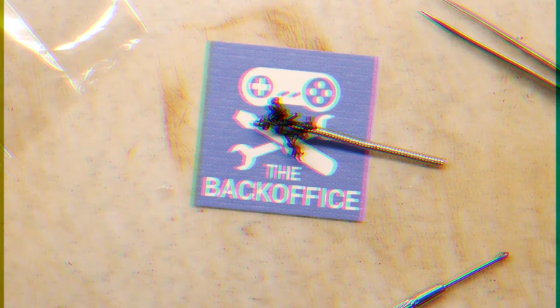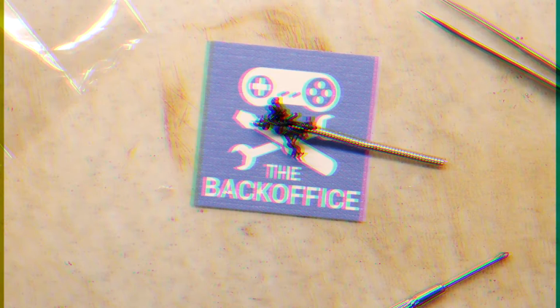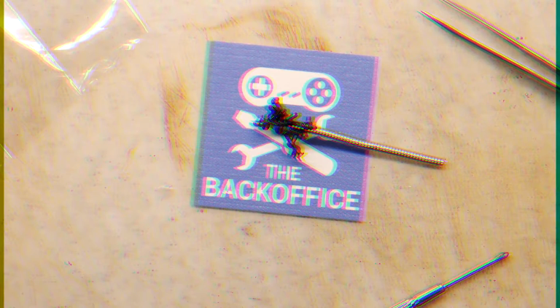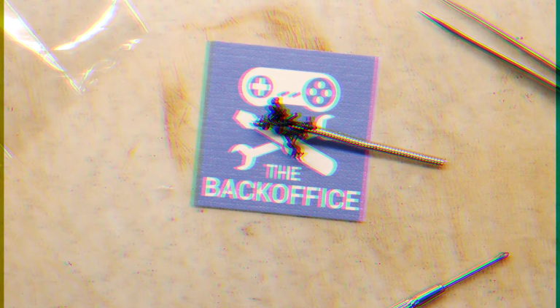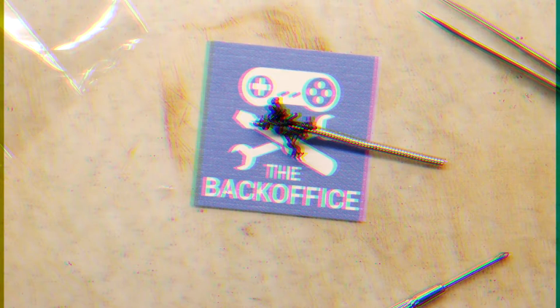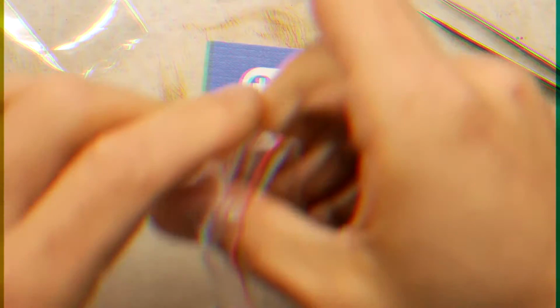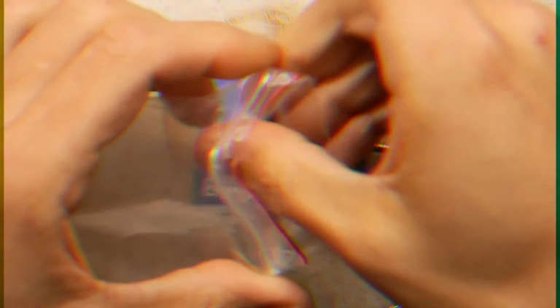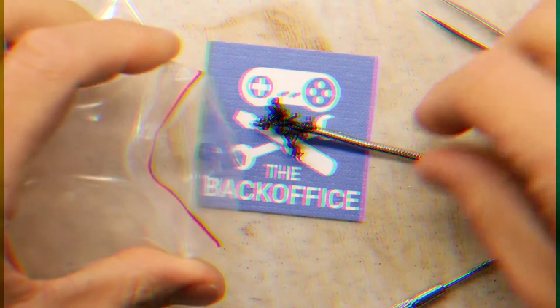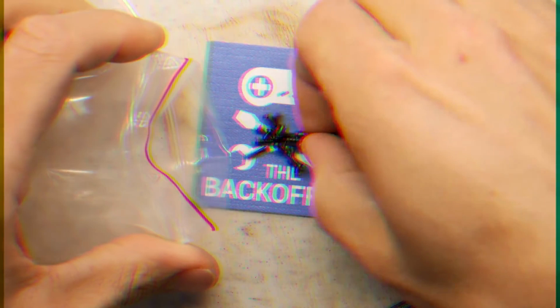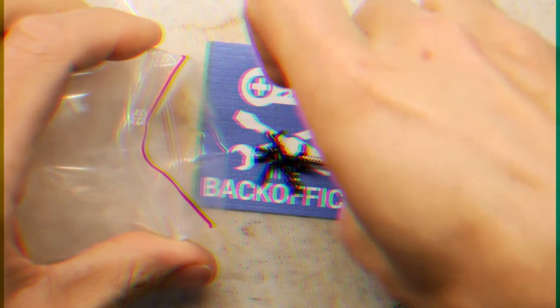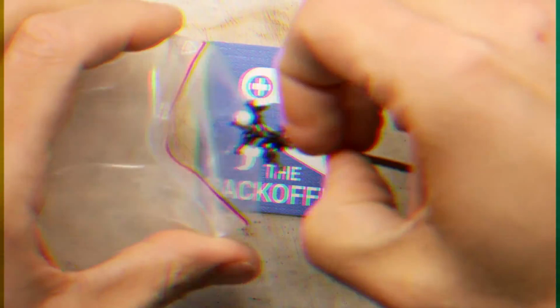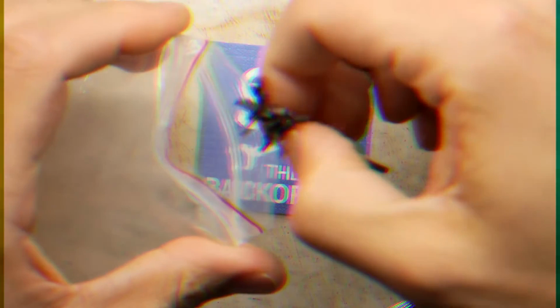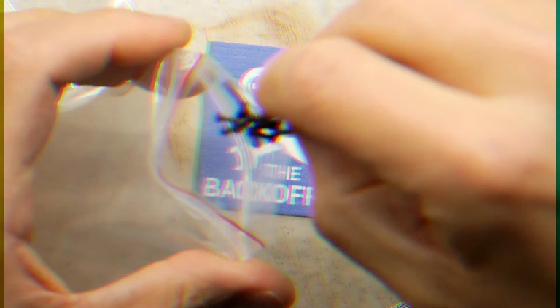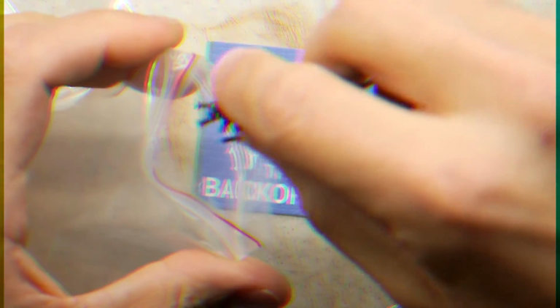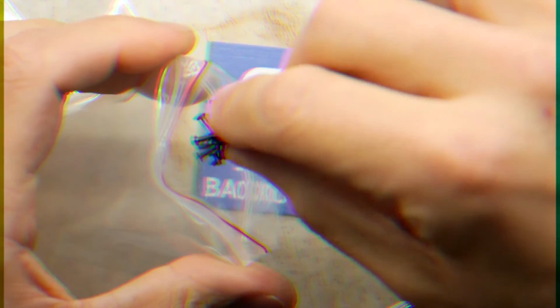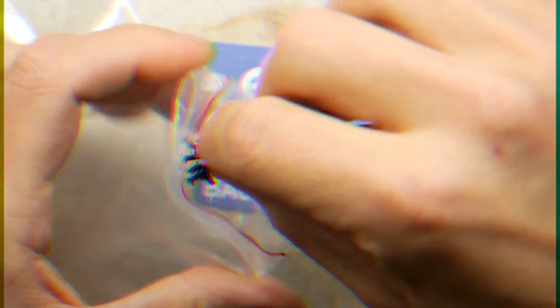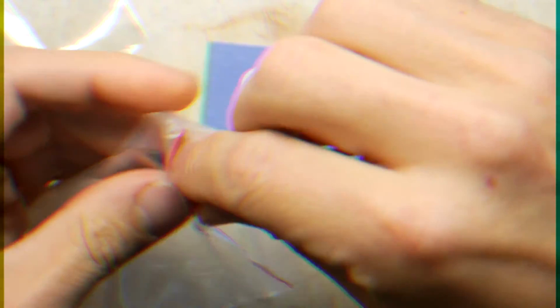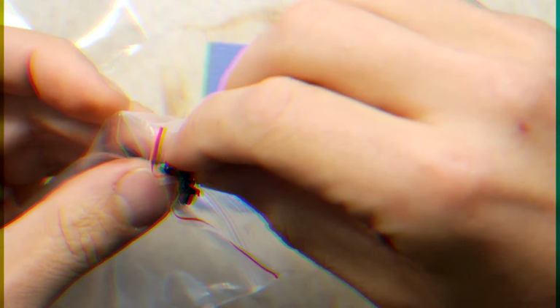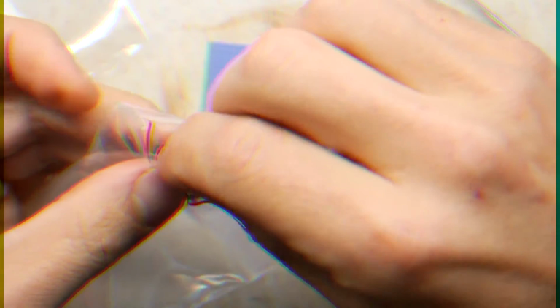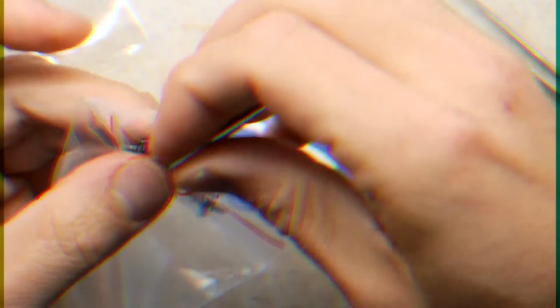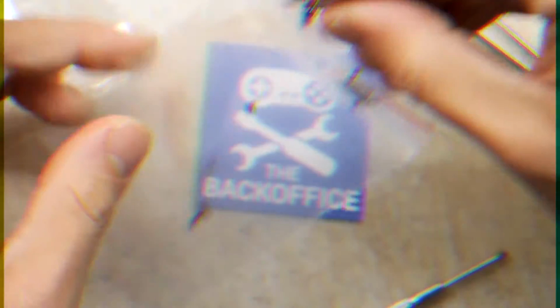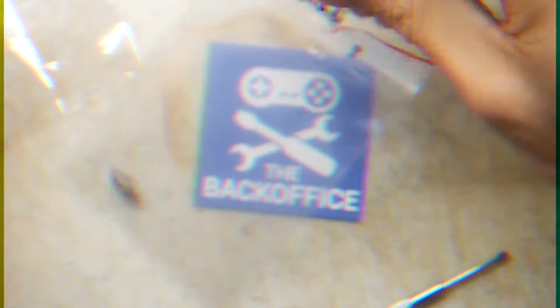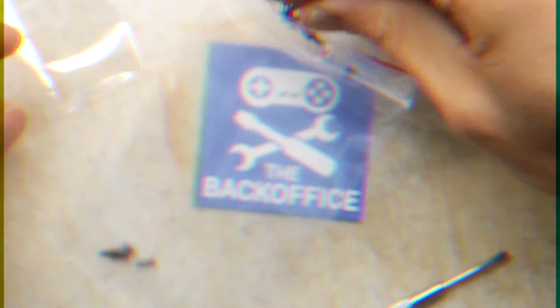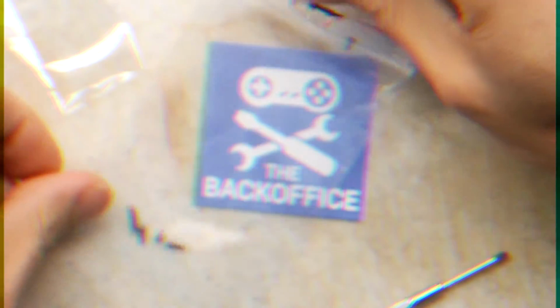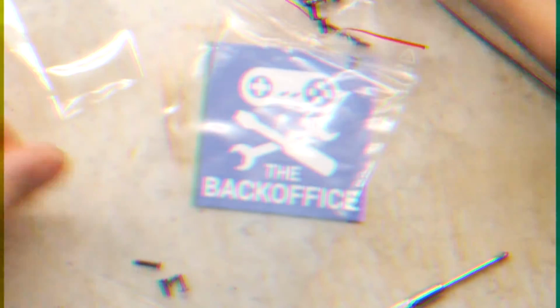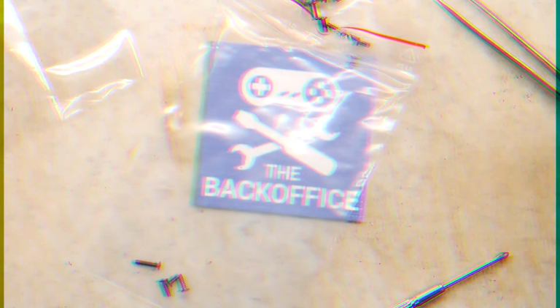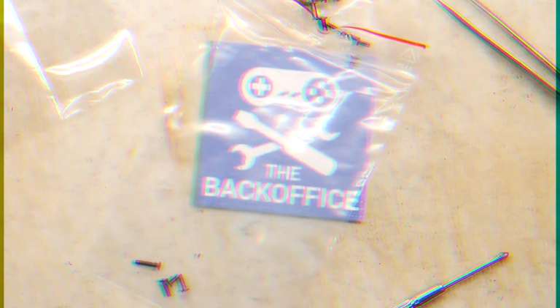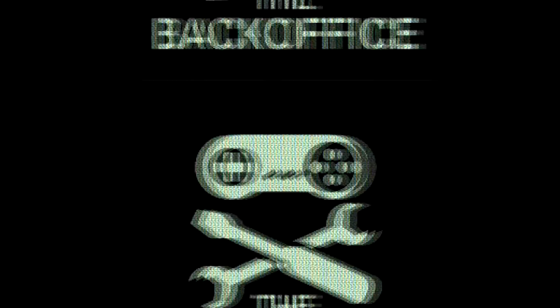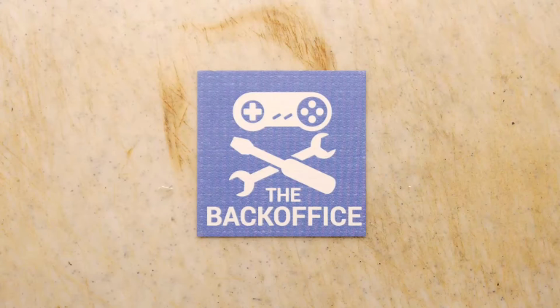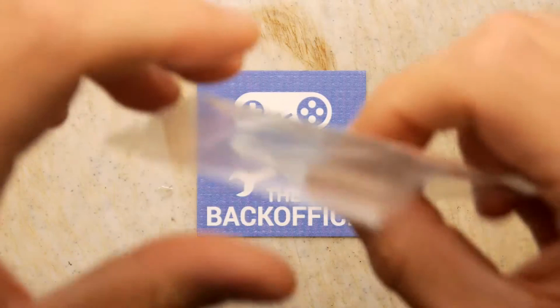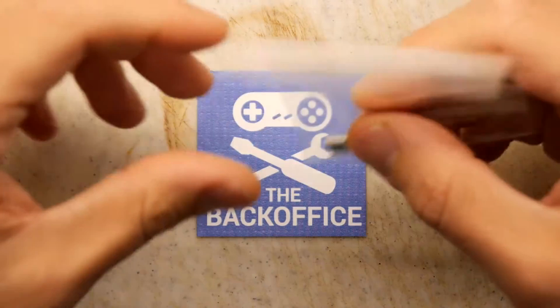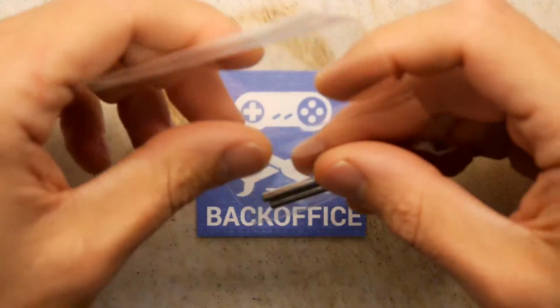Bagging up the screws, we are all happy because we're bagging up some screws. Hi Andrew Armstrong, welcome to the back office.